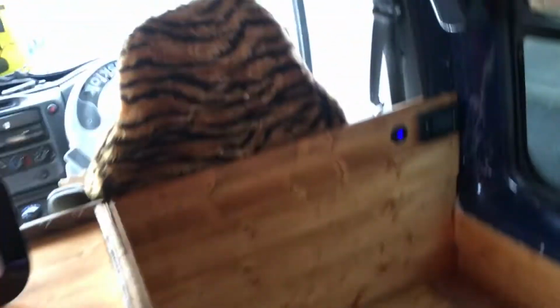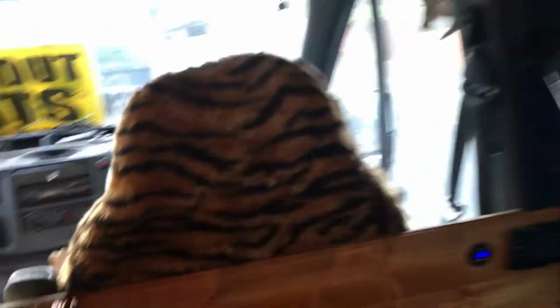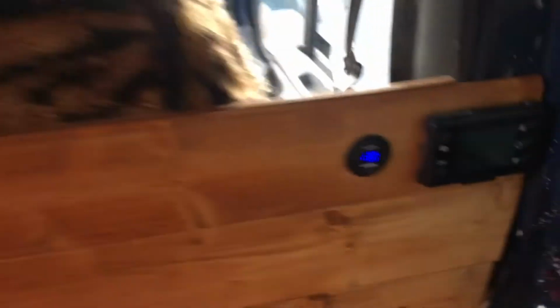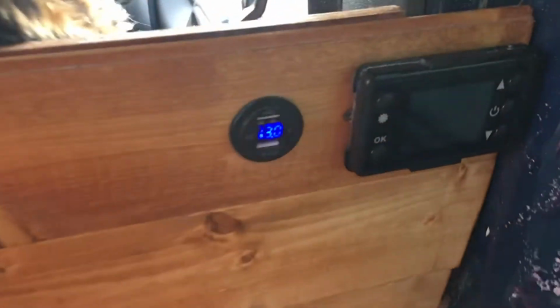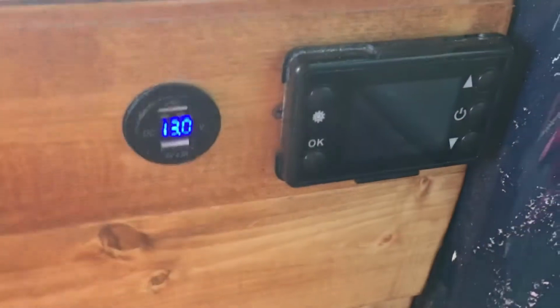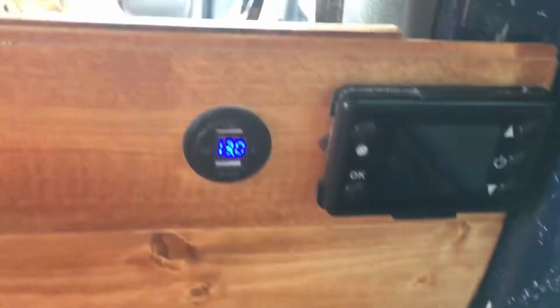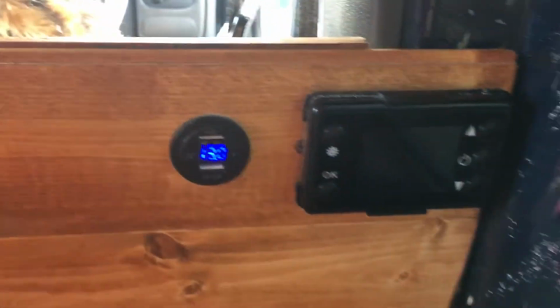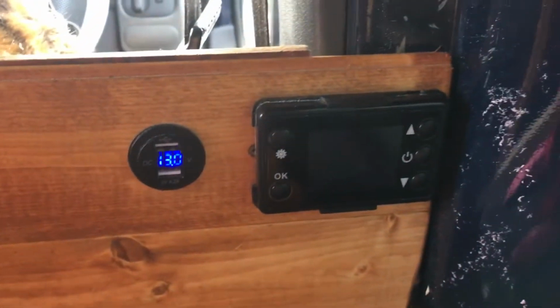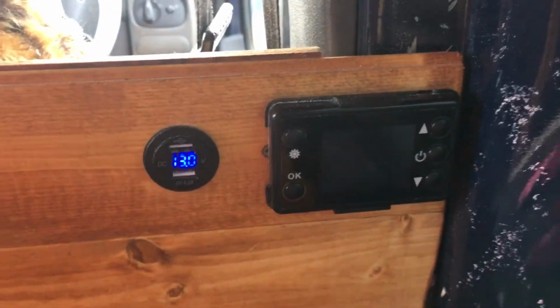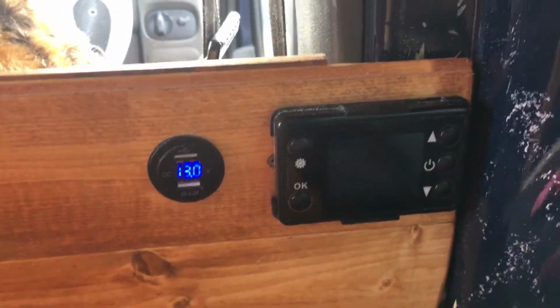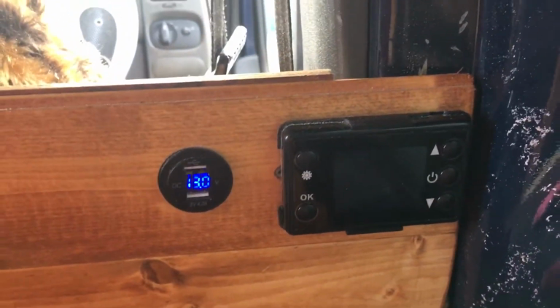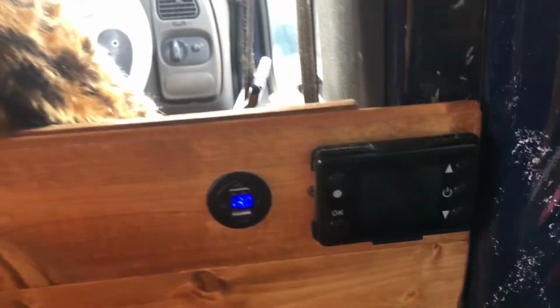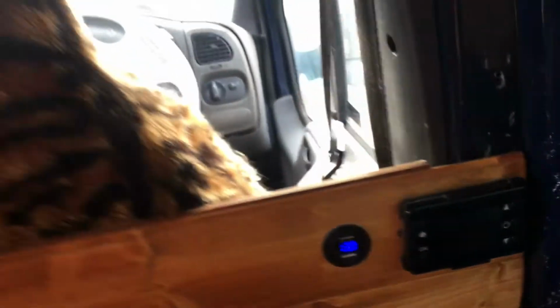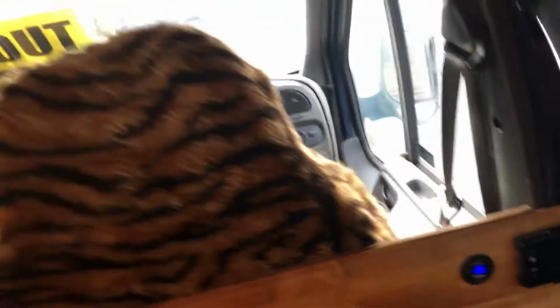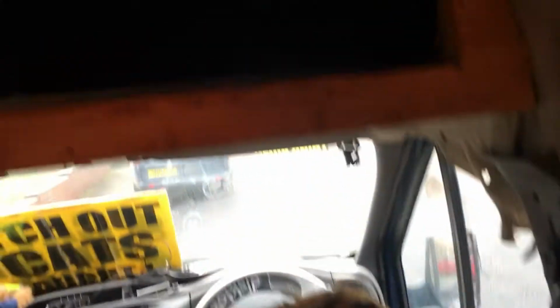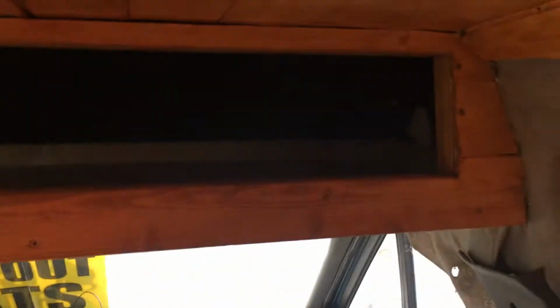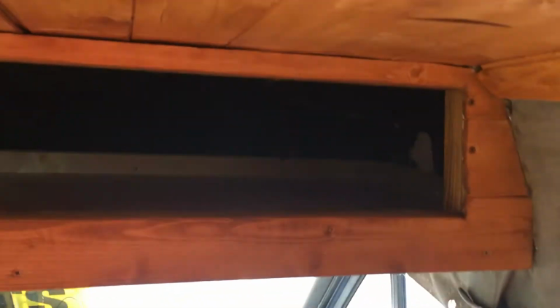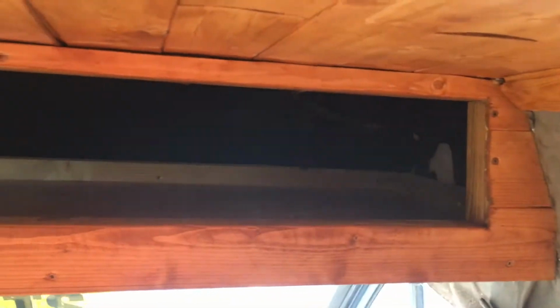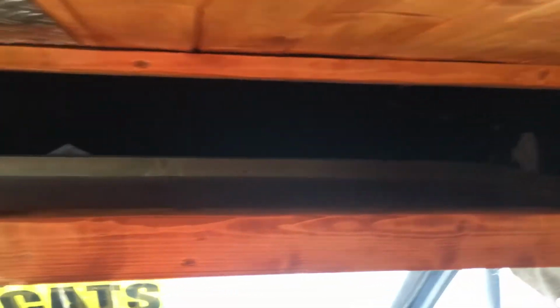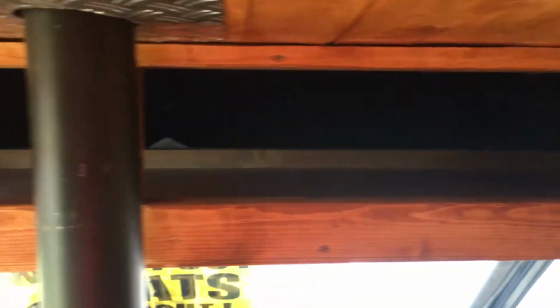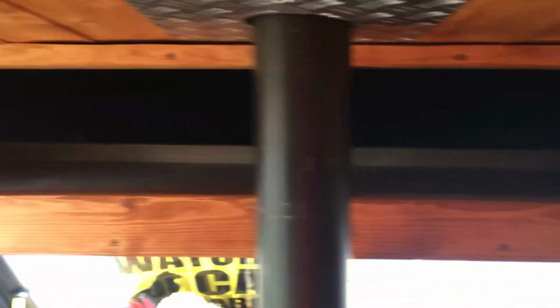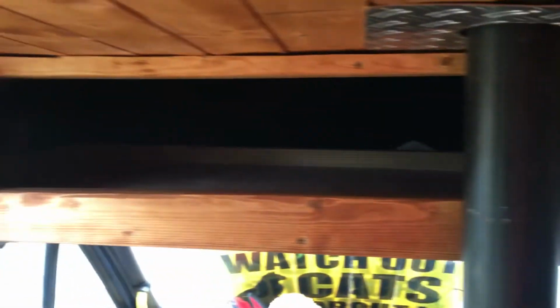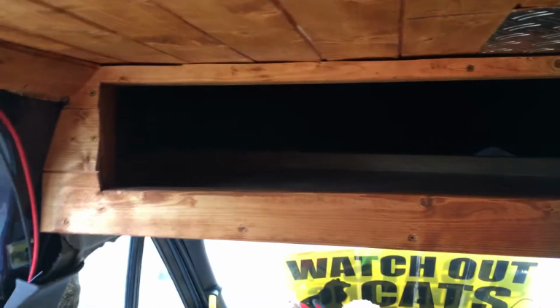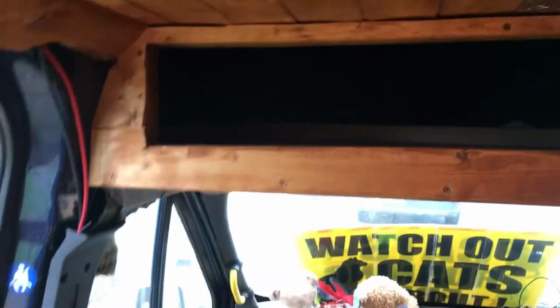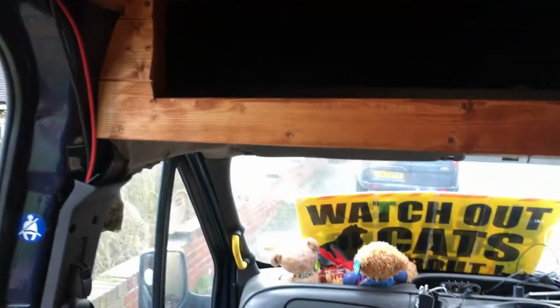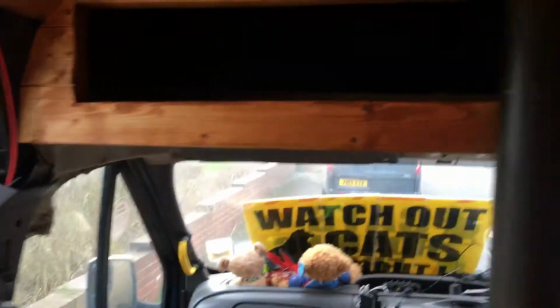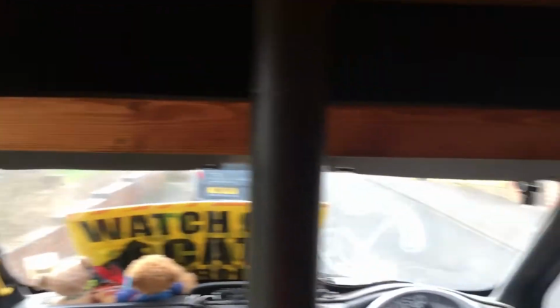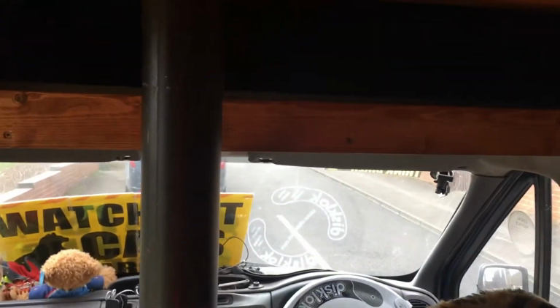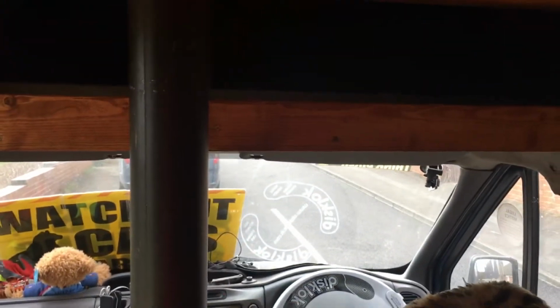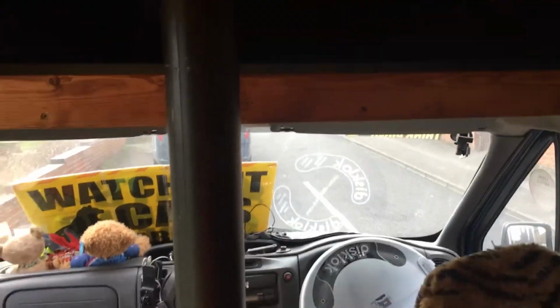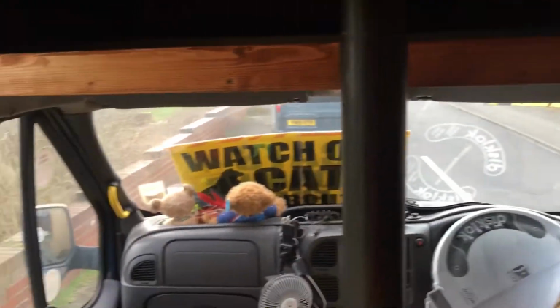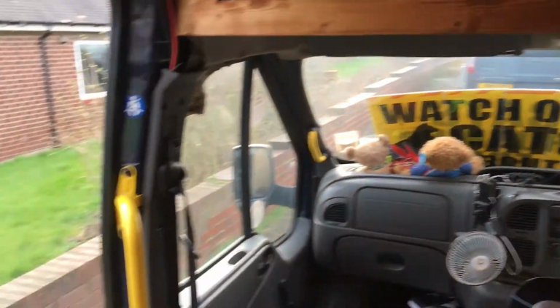We have USB ports on the bed head and the diesel heater controls. The over-cab storage is built, and I'm going to get a curtain pole to go underneath that so I've got my privacy curtain to go across the front.